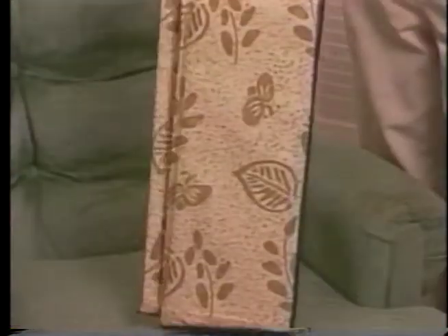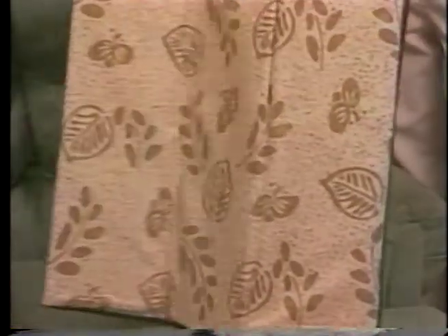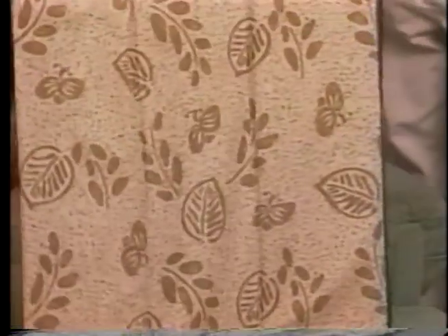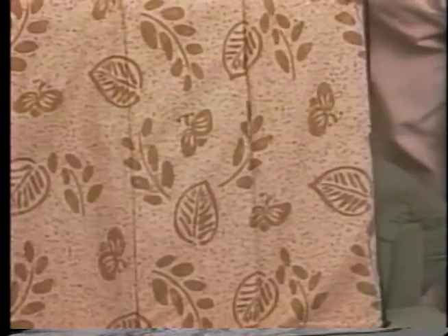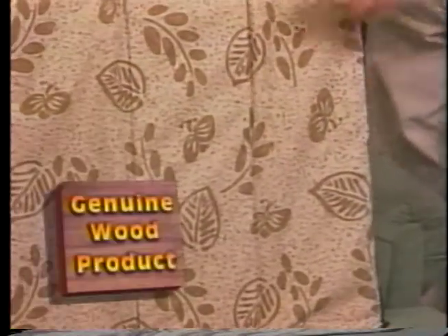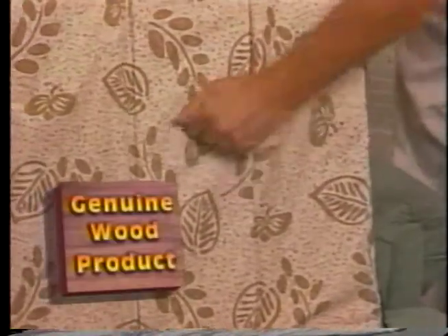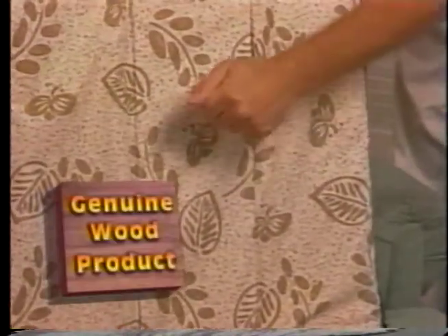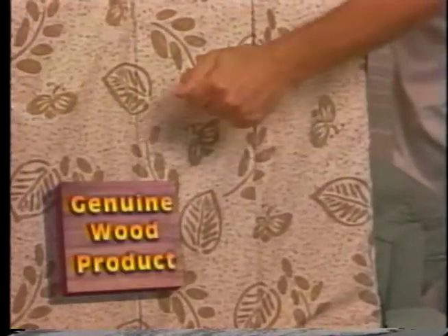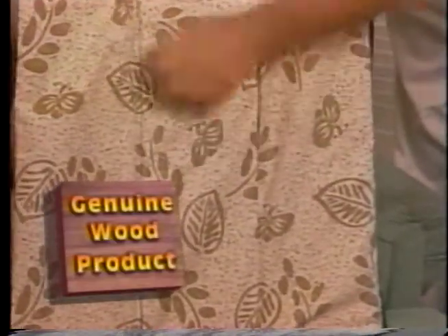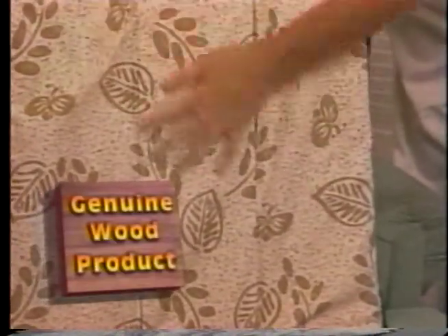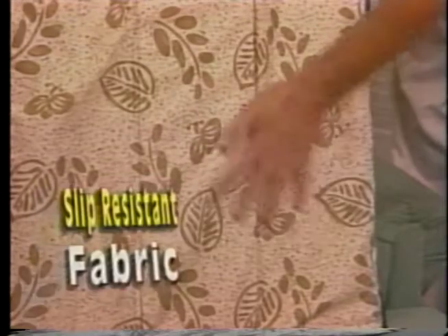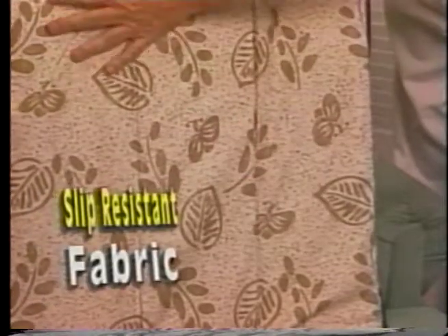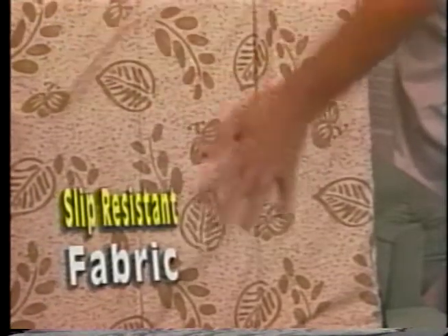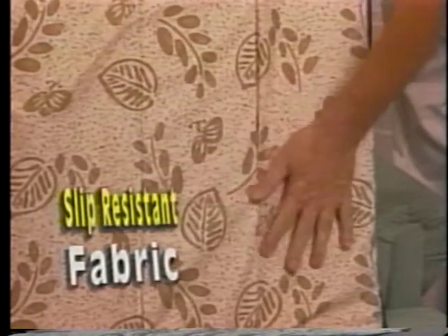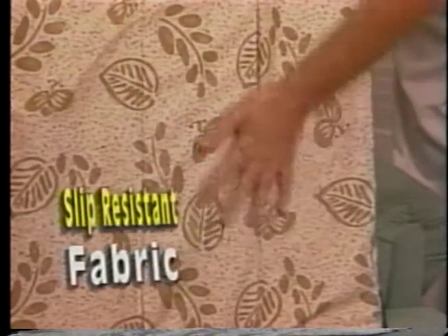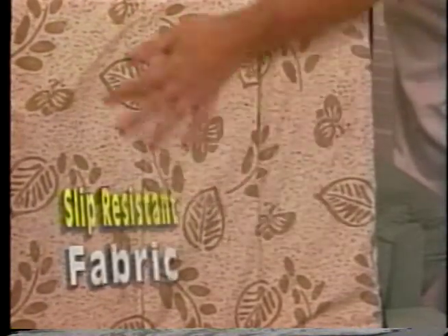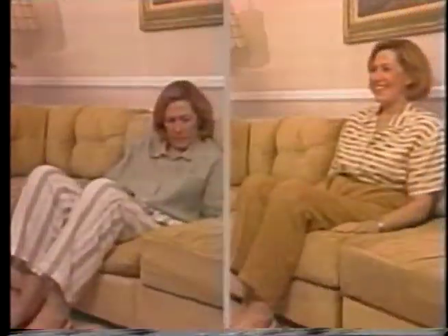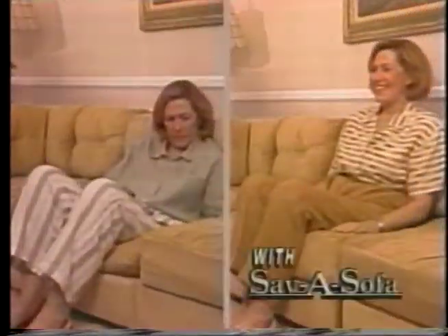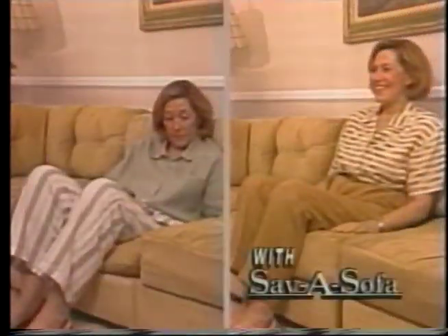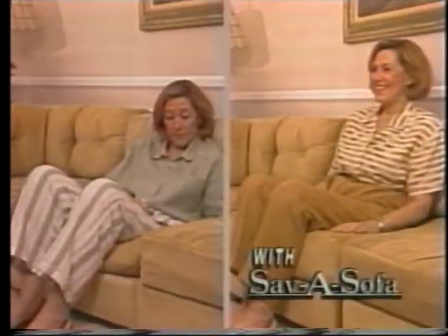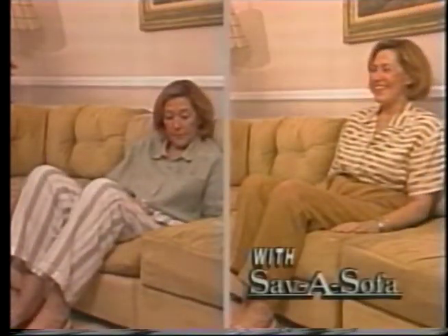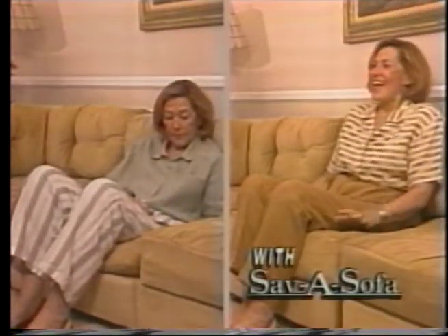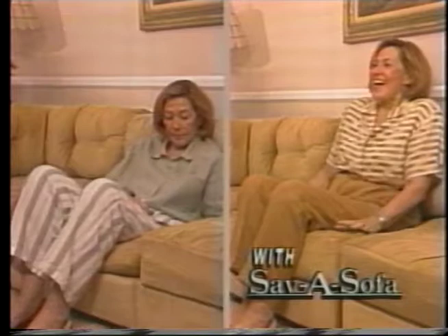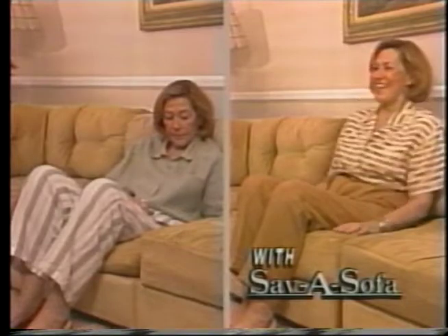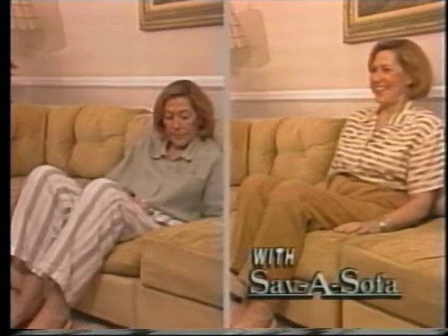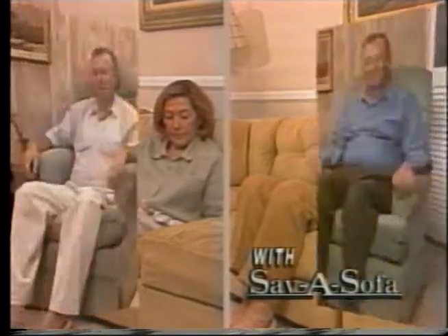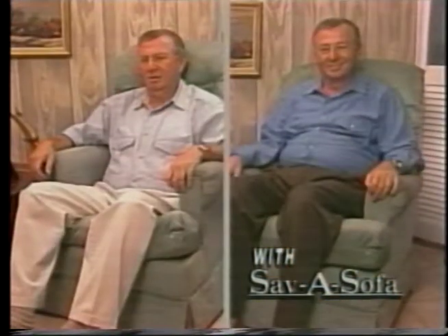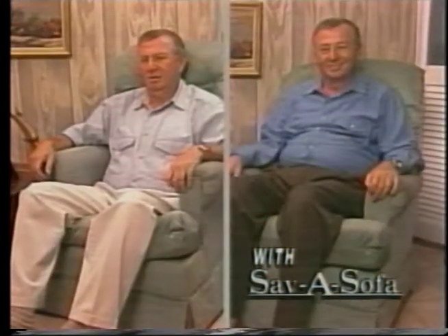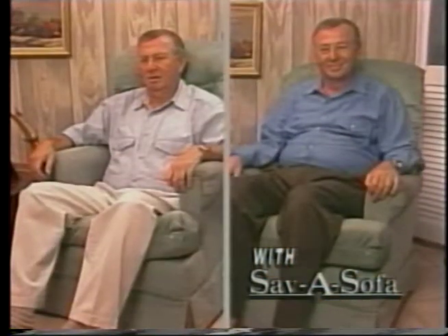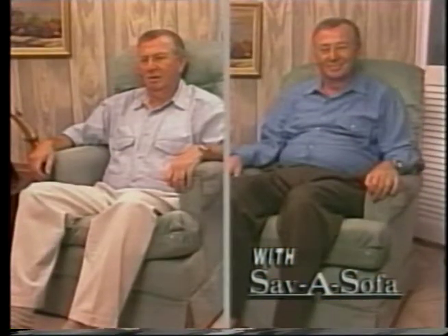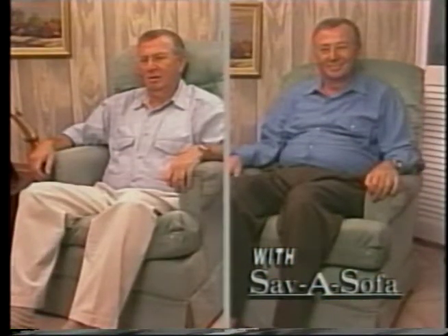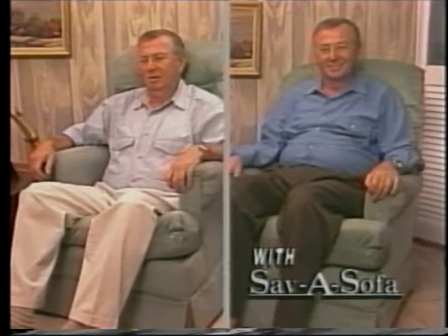Save-A-Sofa is made of high-quality, furniture-grade wood product panels, and they're covered with slip-resistant upholstery fabric. Now you can turn that sorry sofa into a sharp showpiece. Turn that chairless chair into a family favorite.